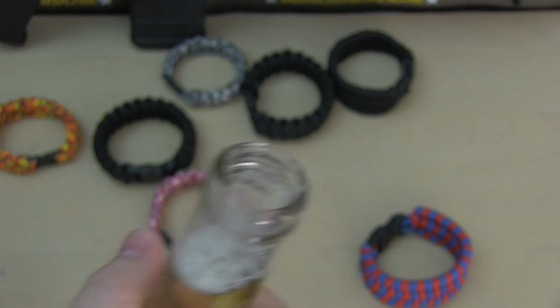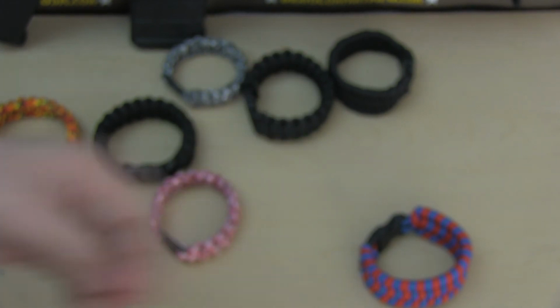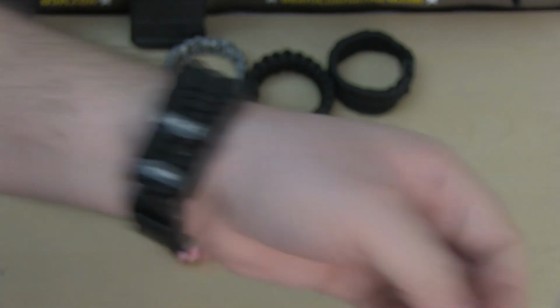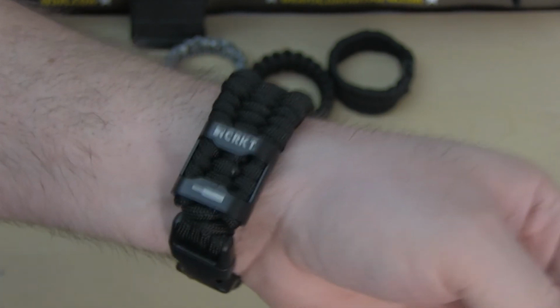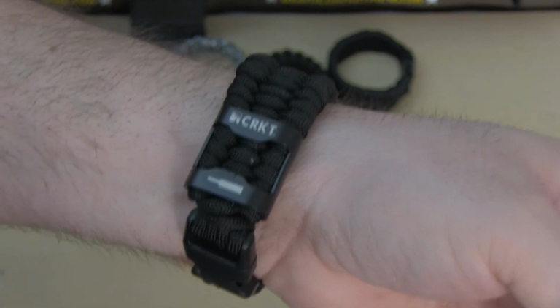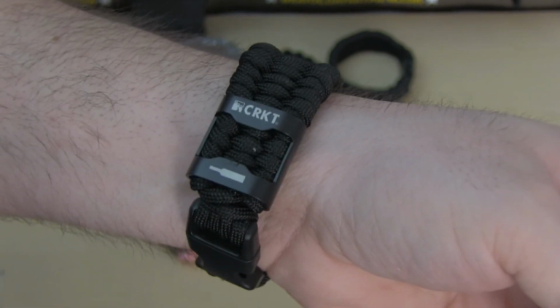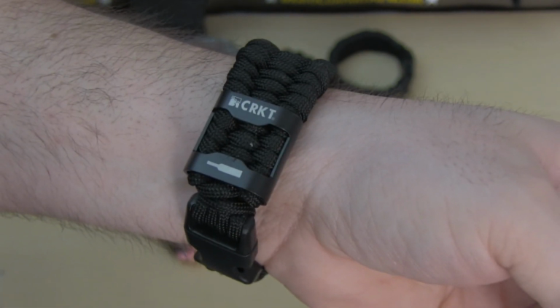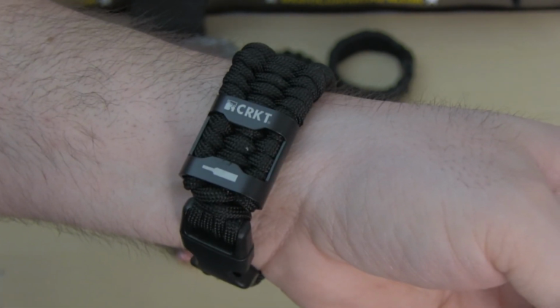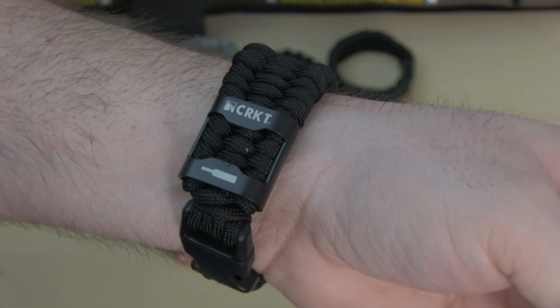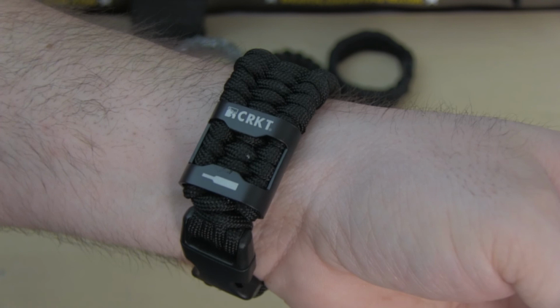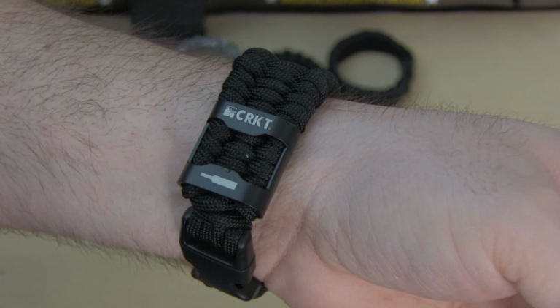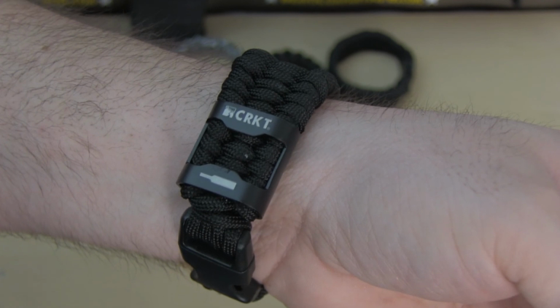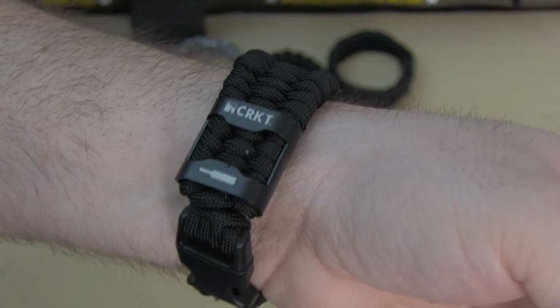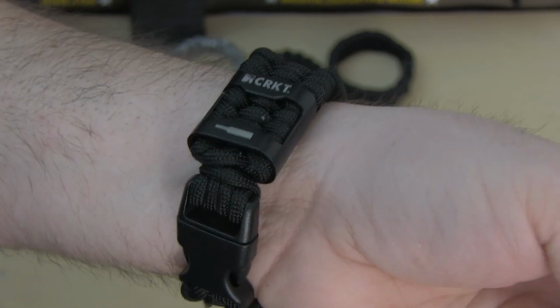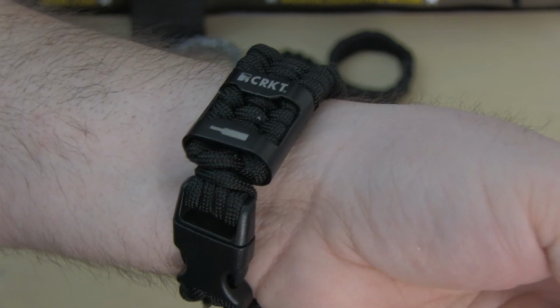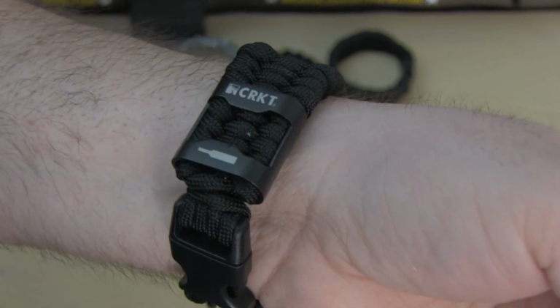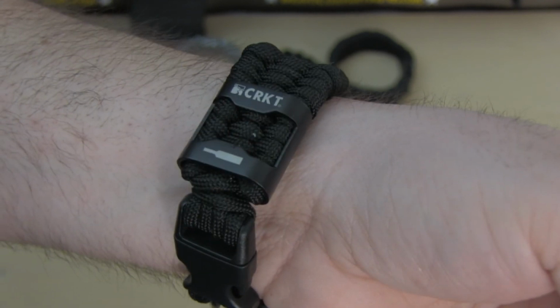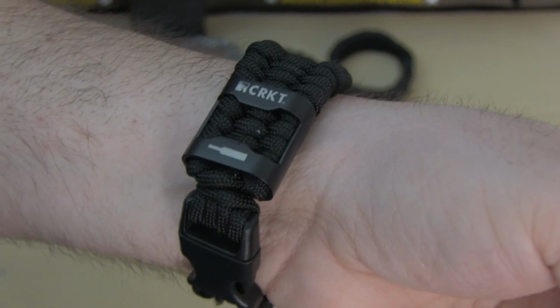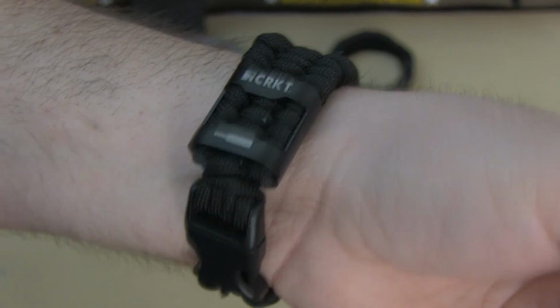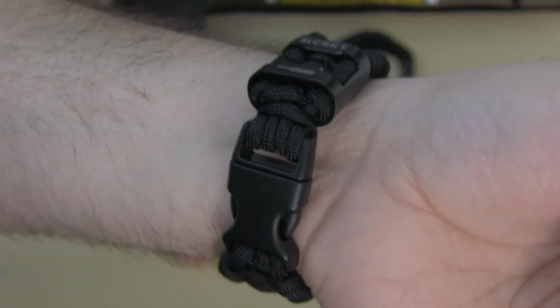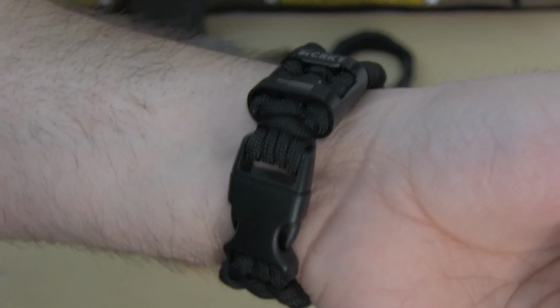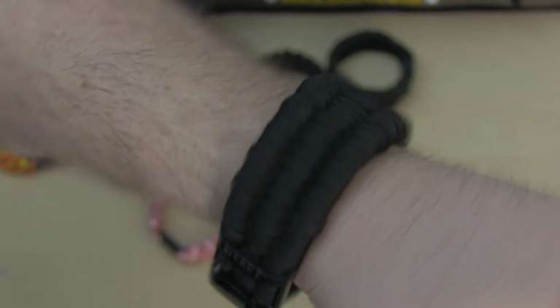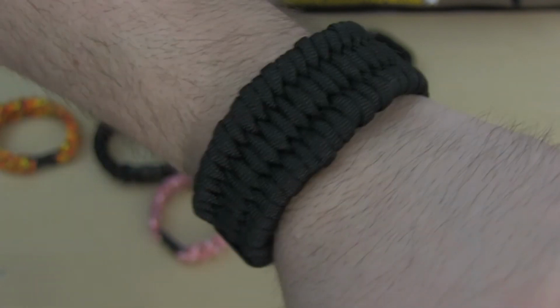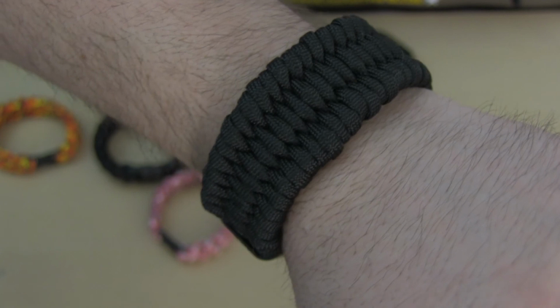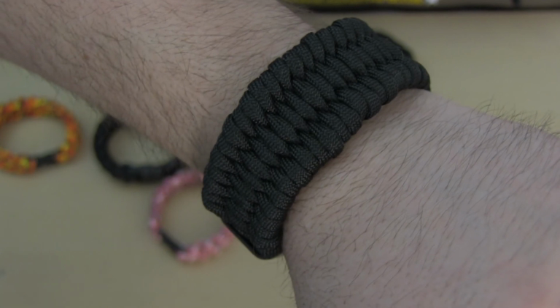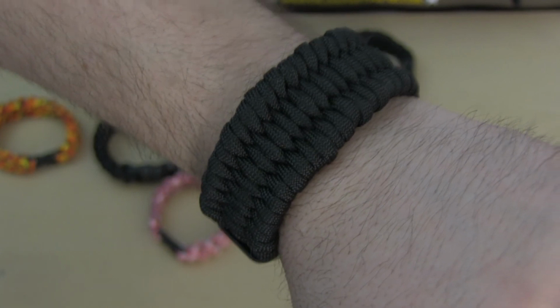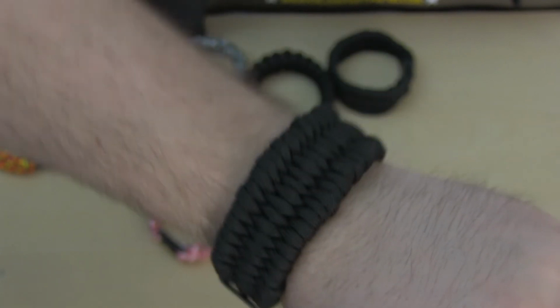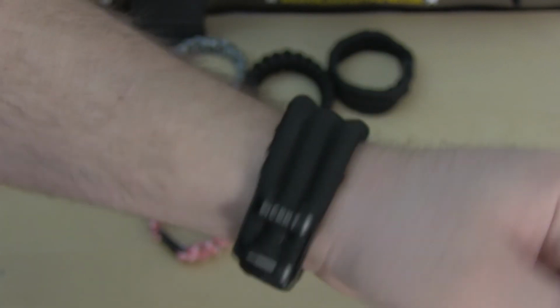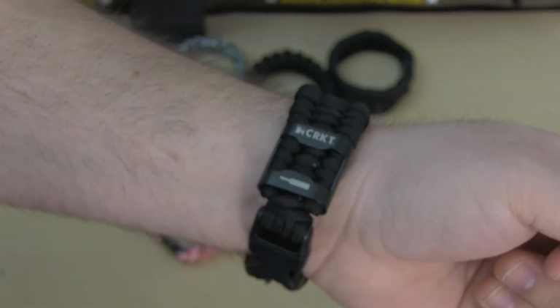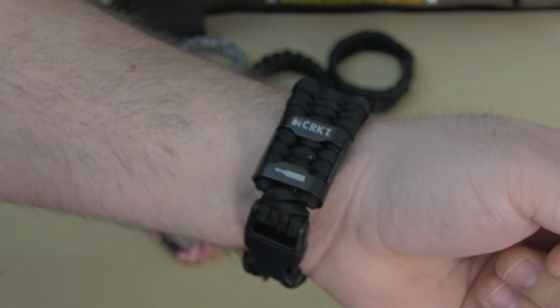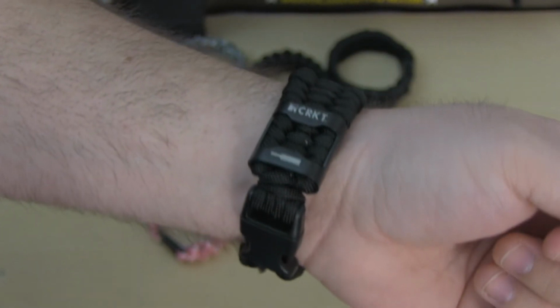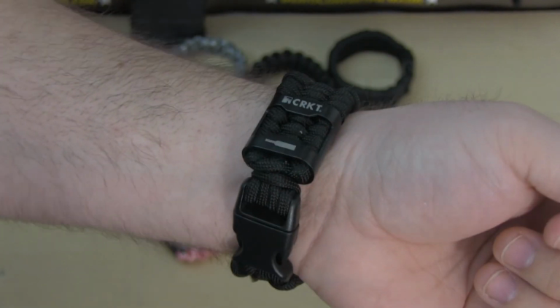That was the review of the CRKT Paracord Bracelet Accessory, which is pretty cool. Alright guys, thanks for watching and let me know what you guys think.